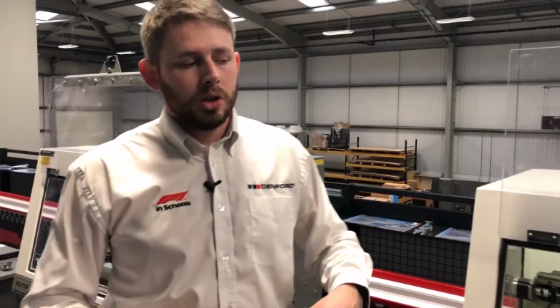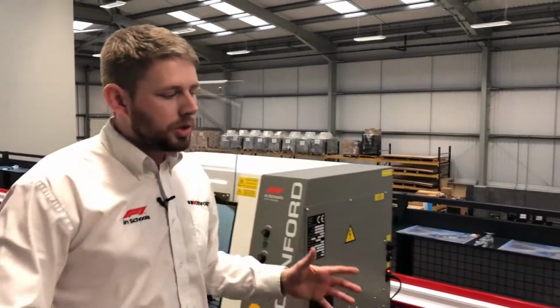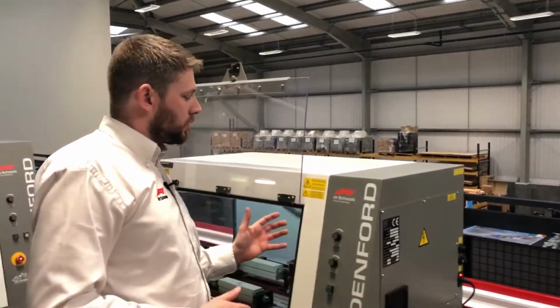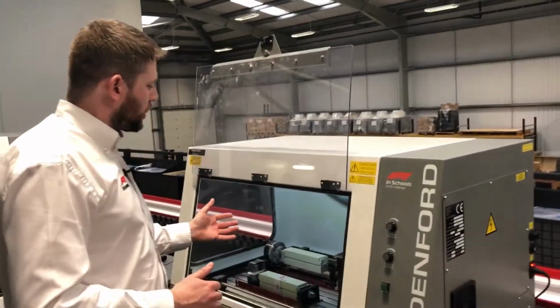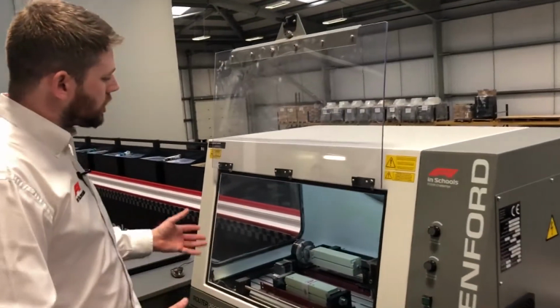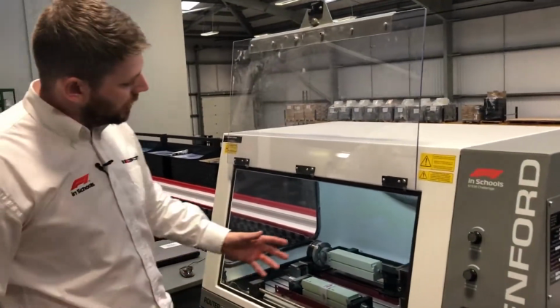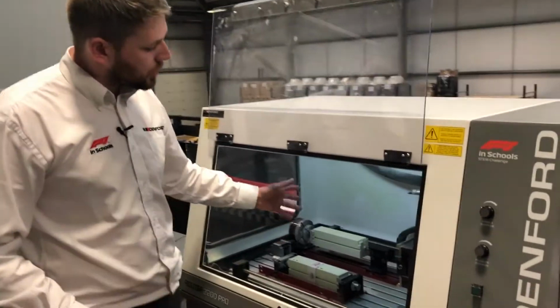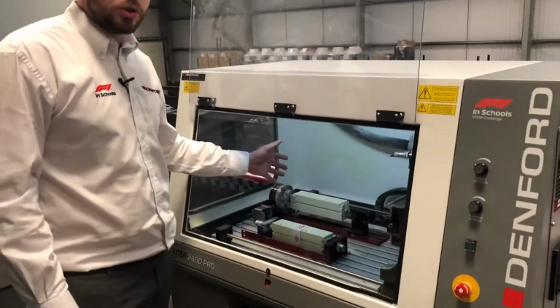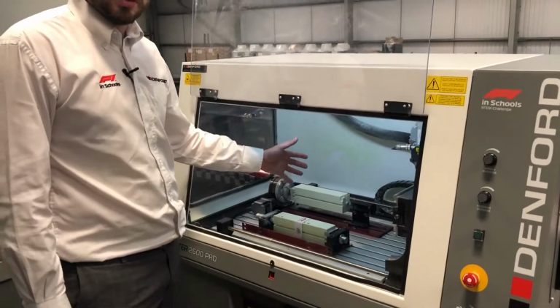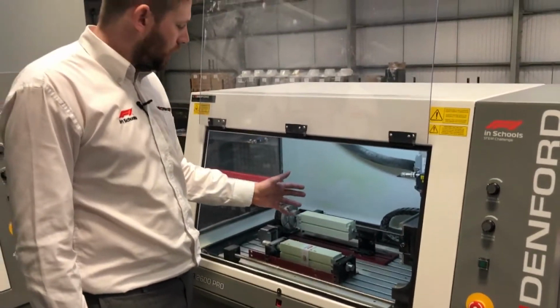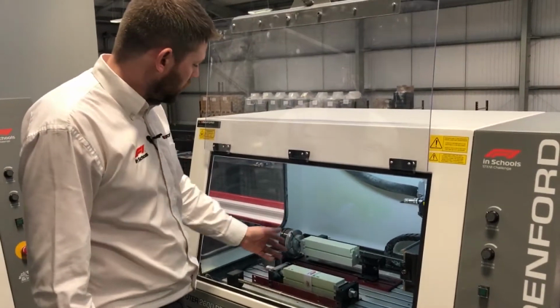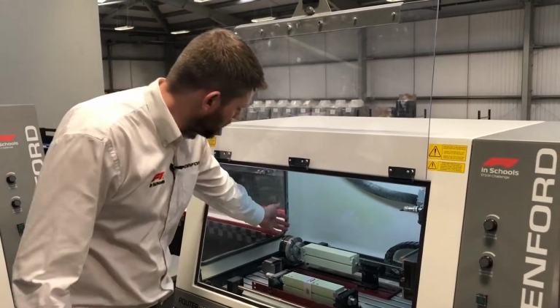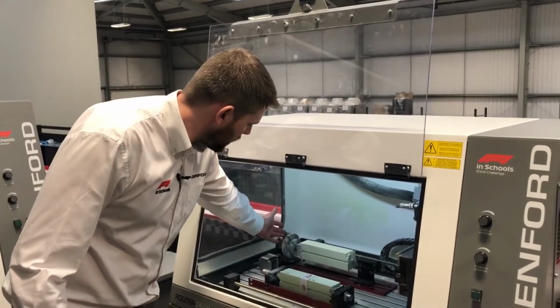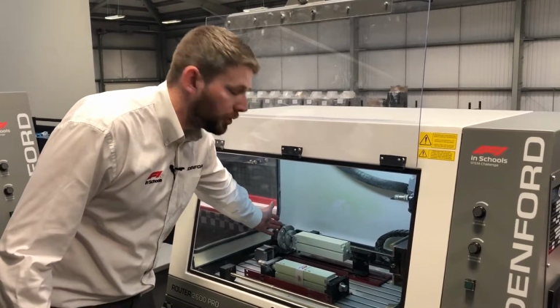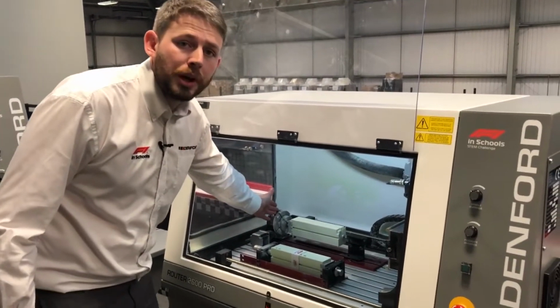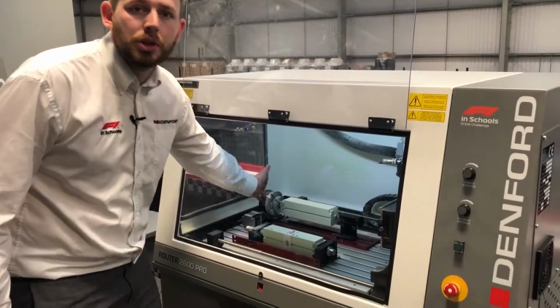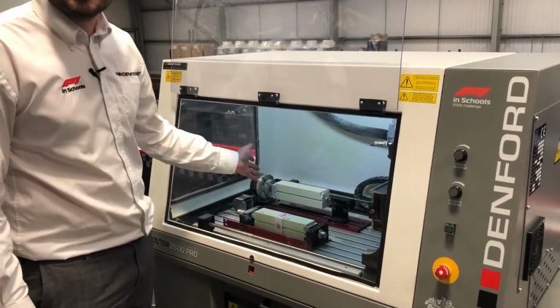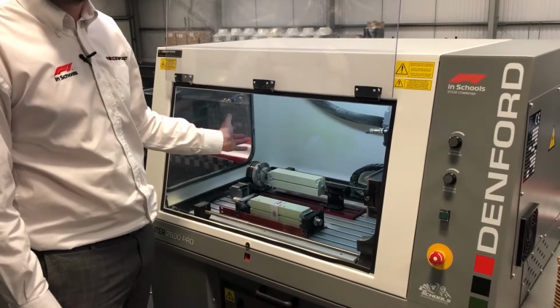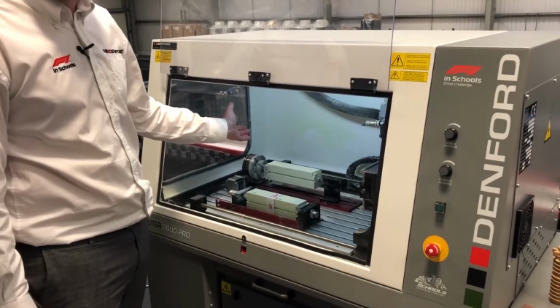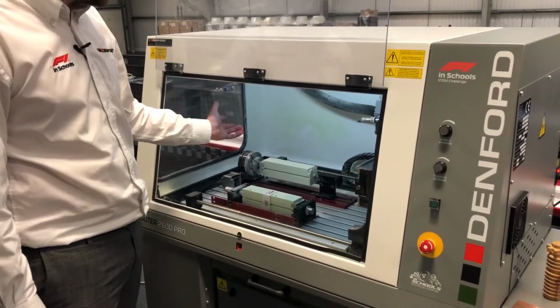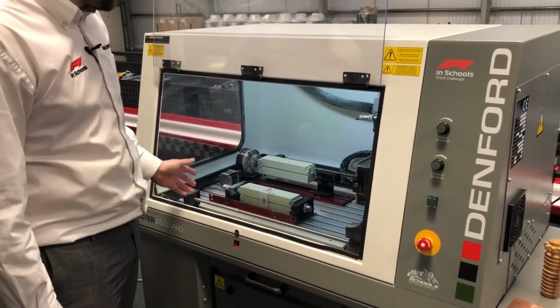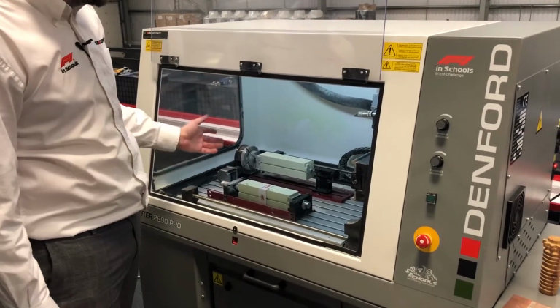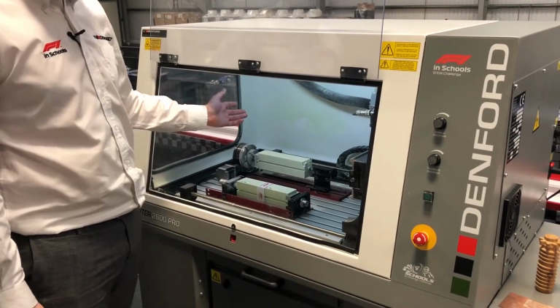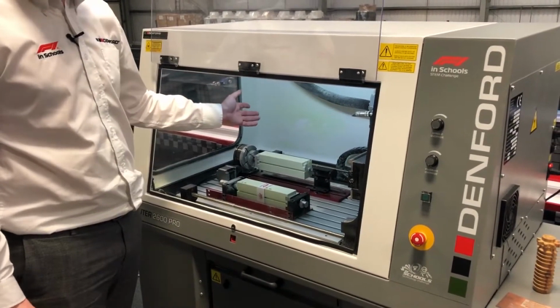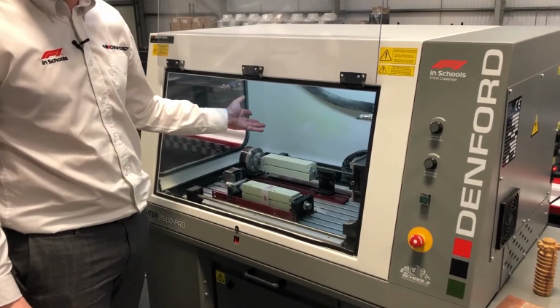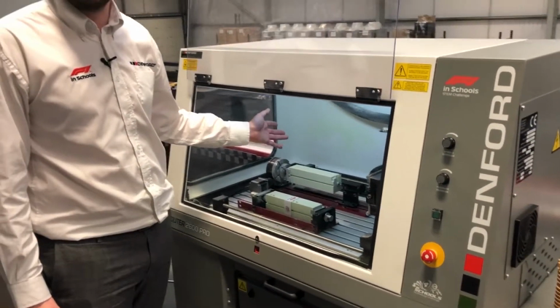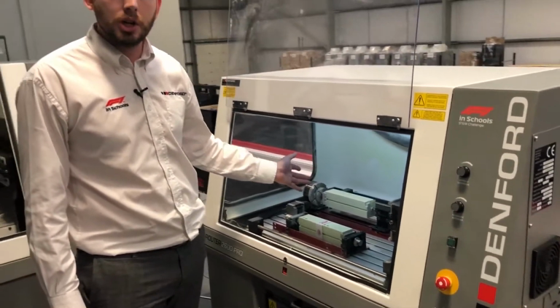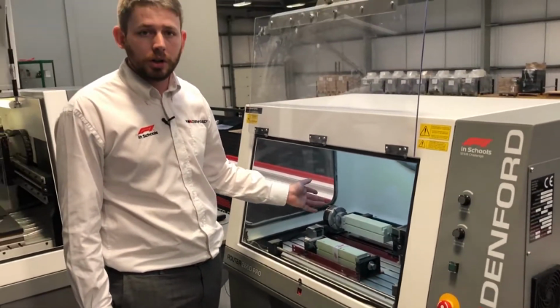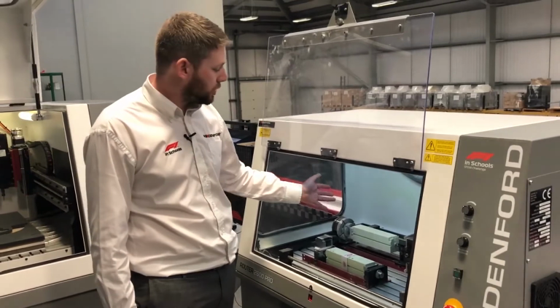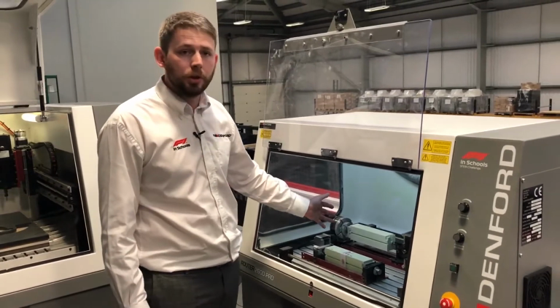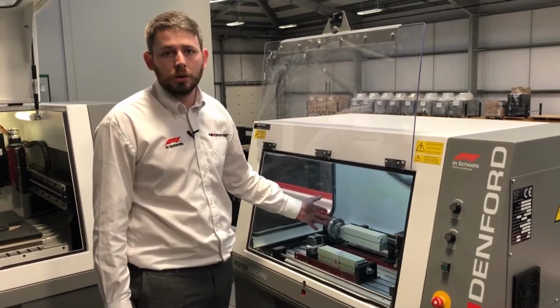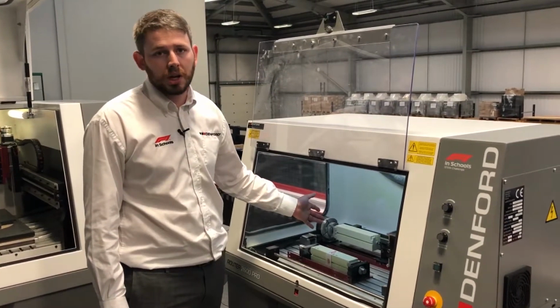On the 2600 Pro you can see we have two fixtures set up on the machine, and at the back we've got the fourth axis, which turns it into a mini lathe. This means you can create automated programs to do the rotation for you, especially with the Formula One in Schools cars.